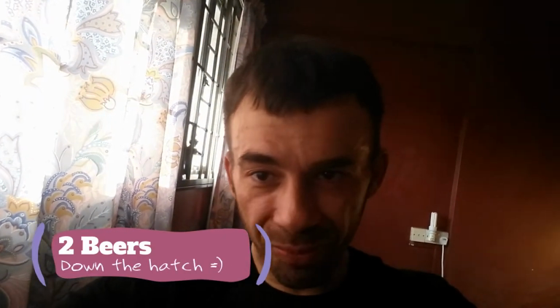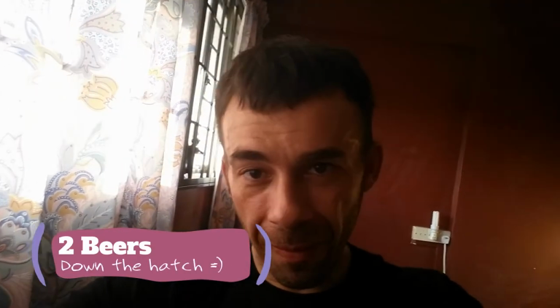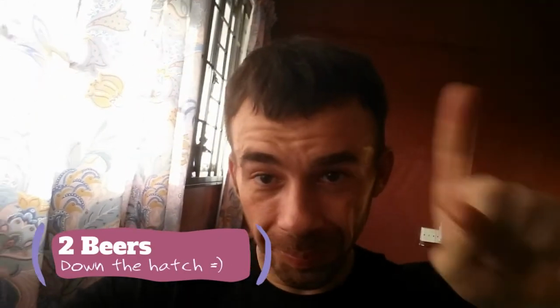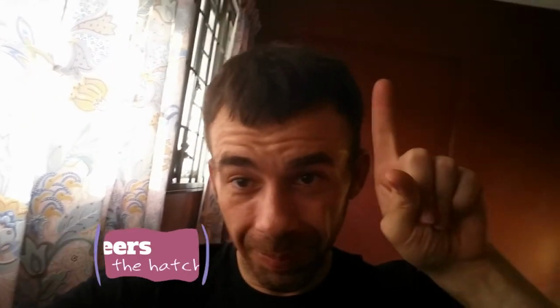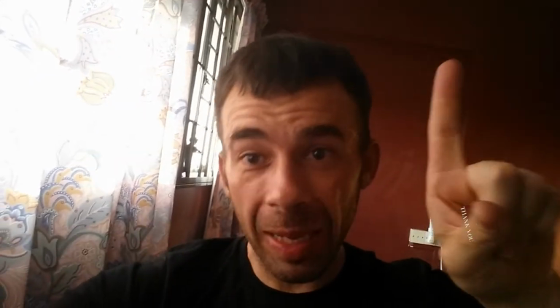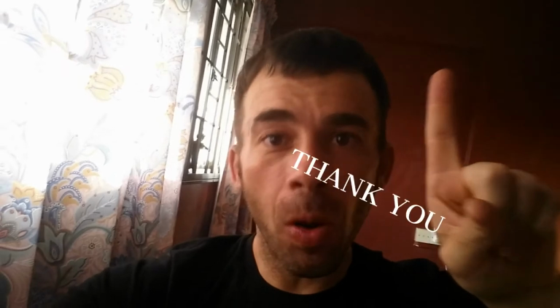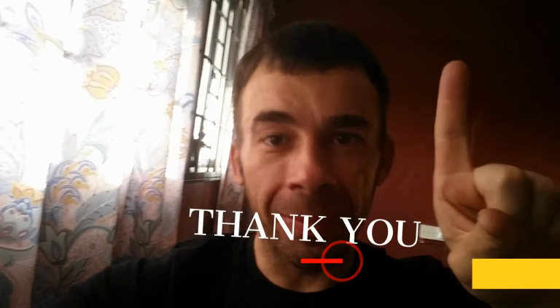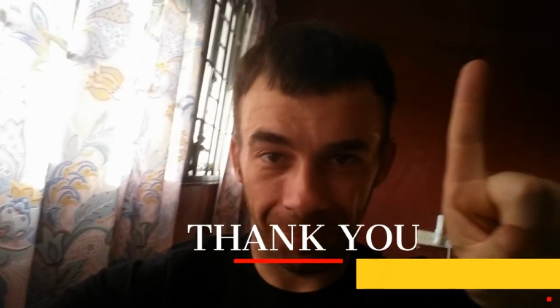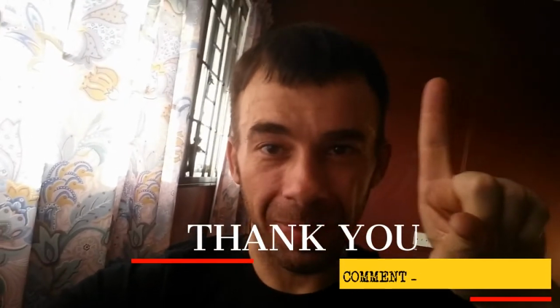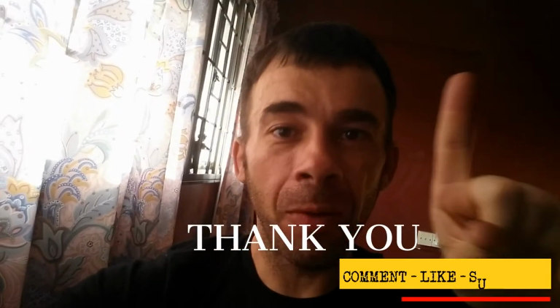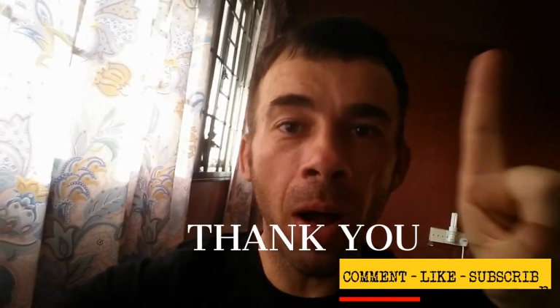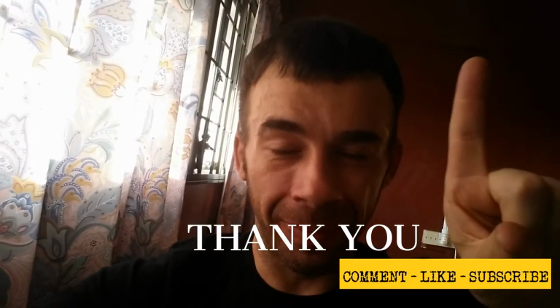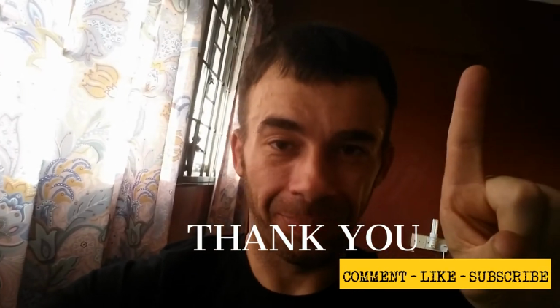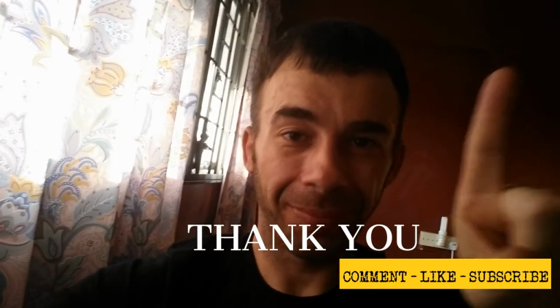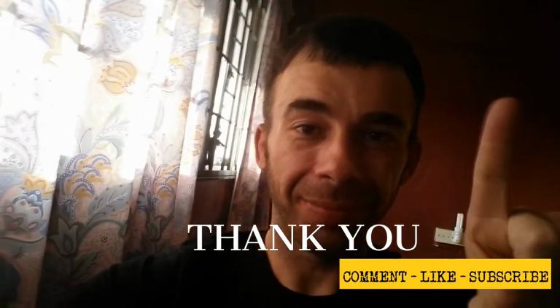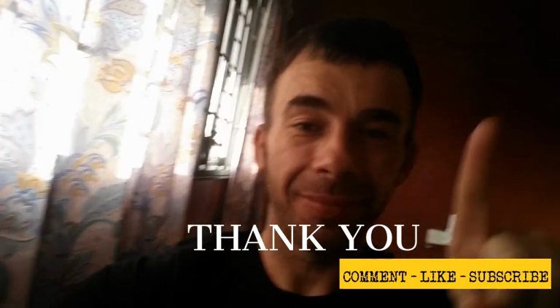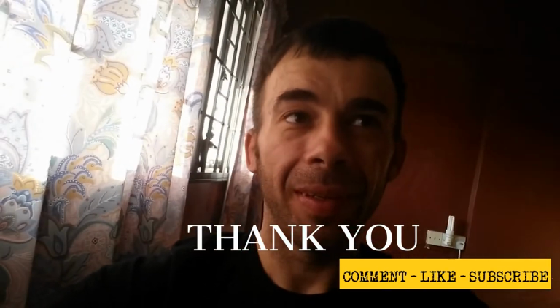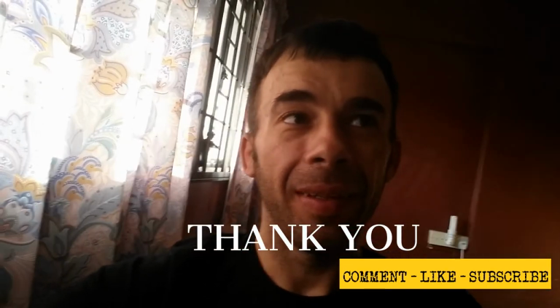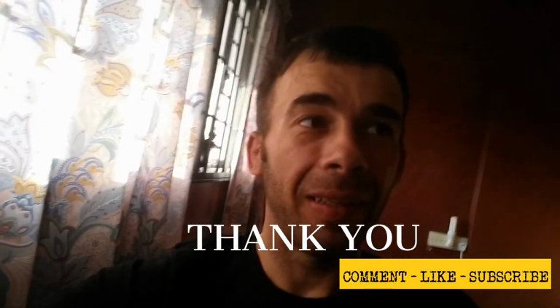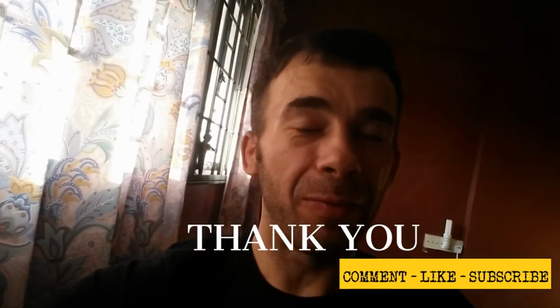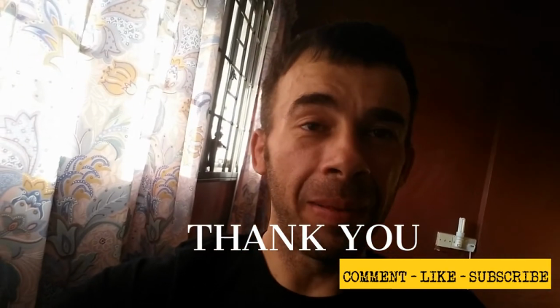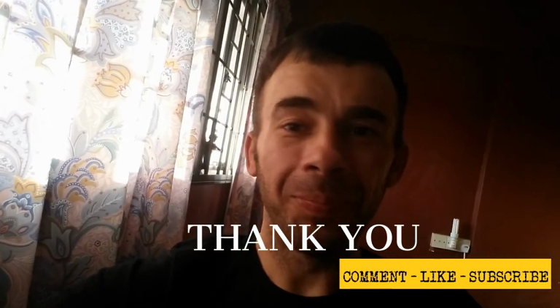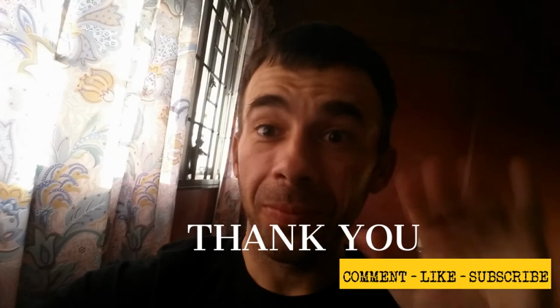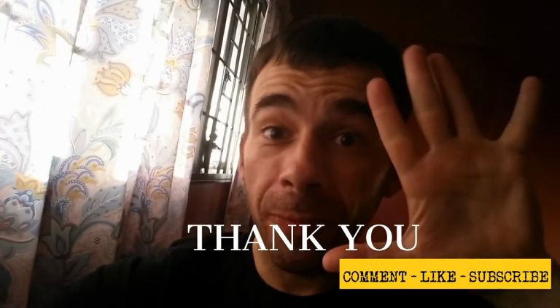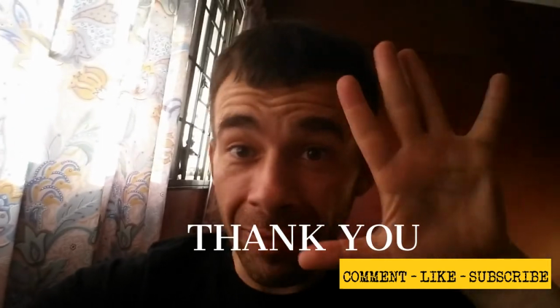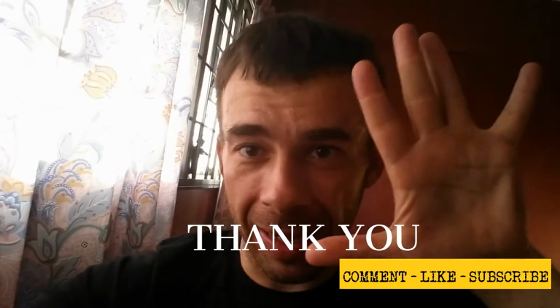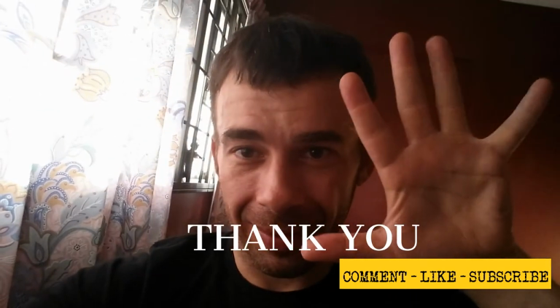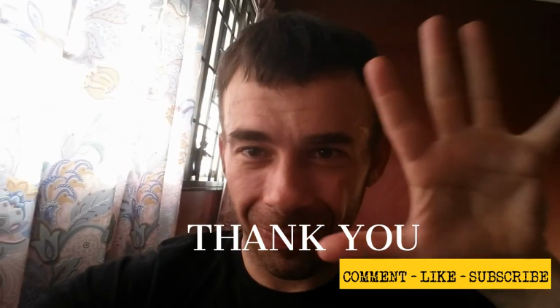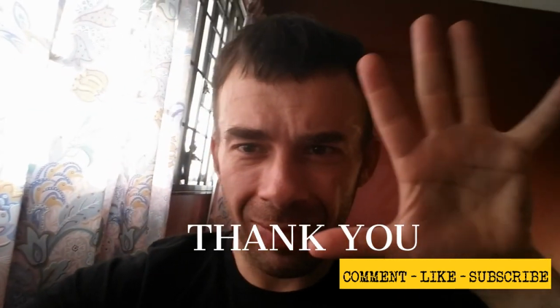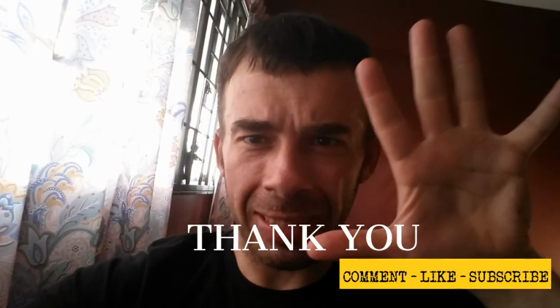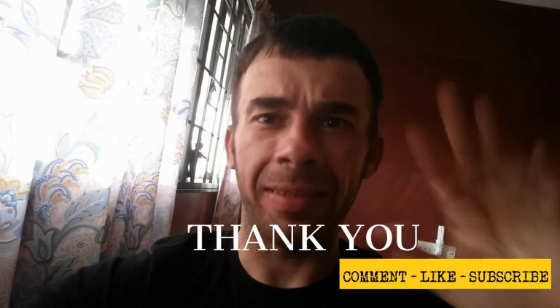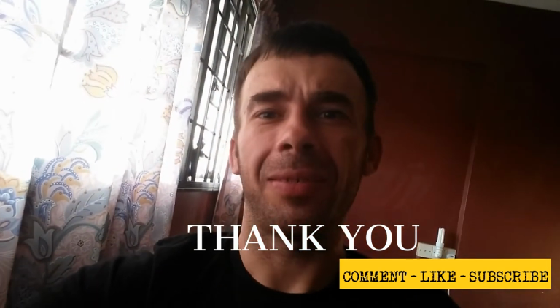And that's my full day of eating. Thank you for watching. Comment, like, subscribe. See you next time. Keto out.